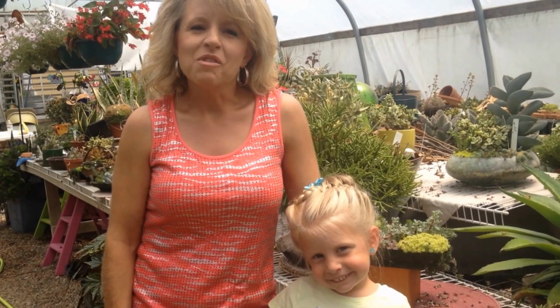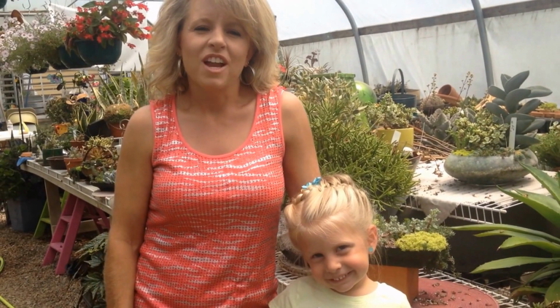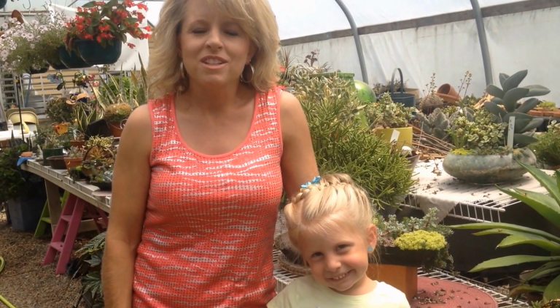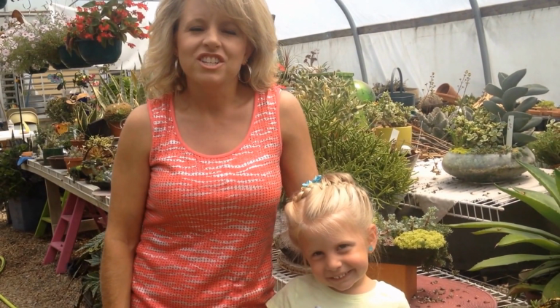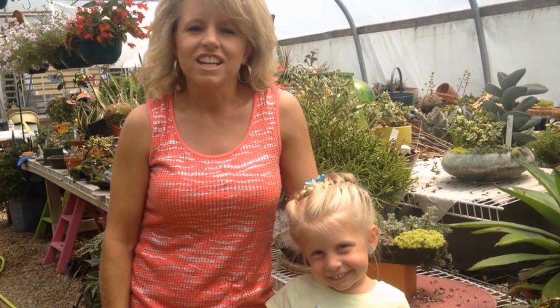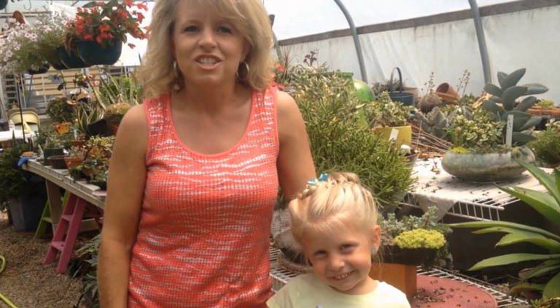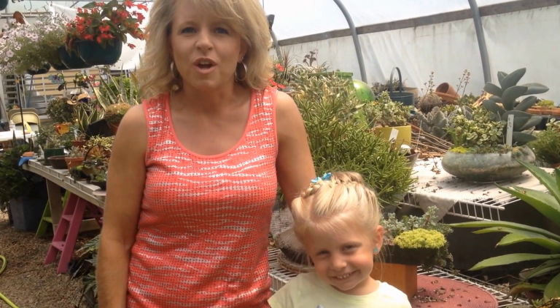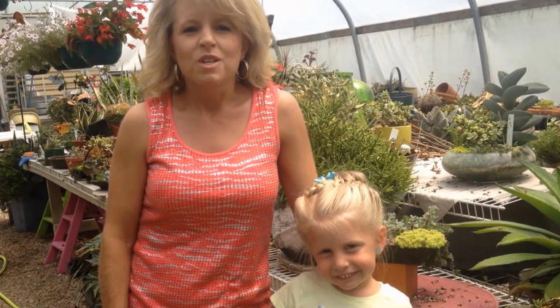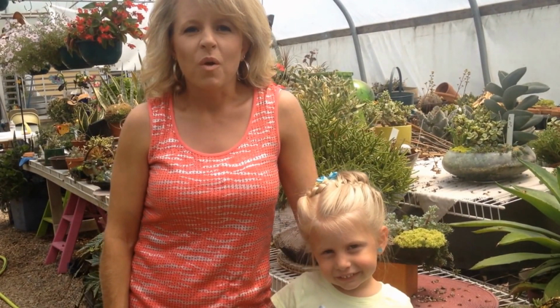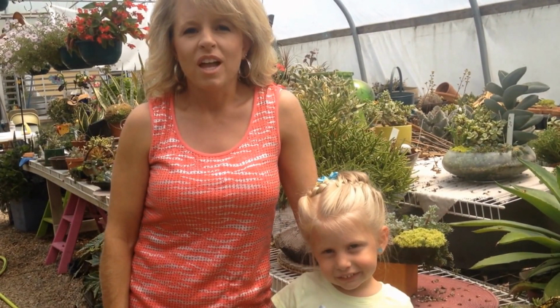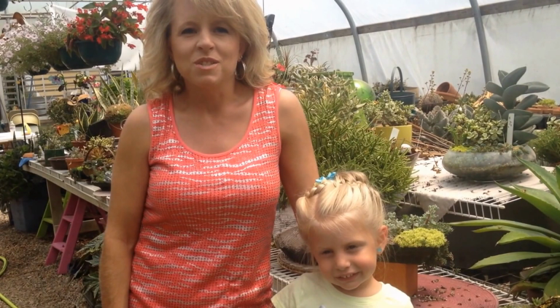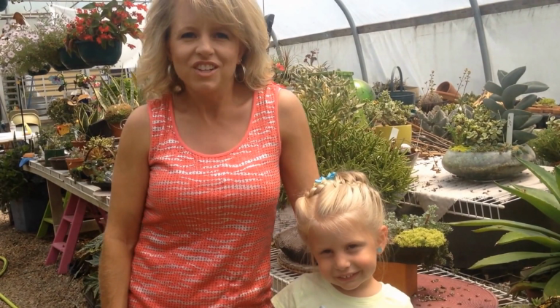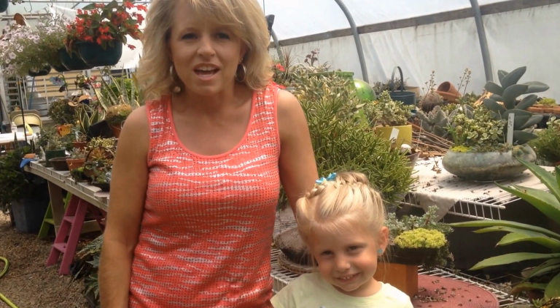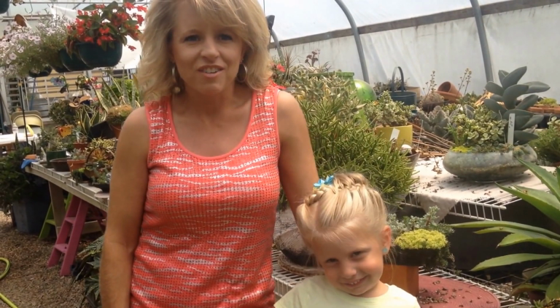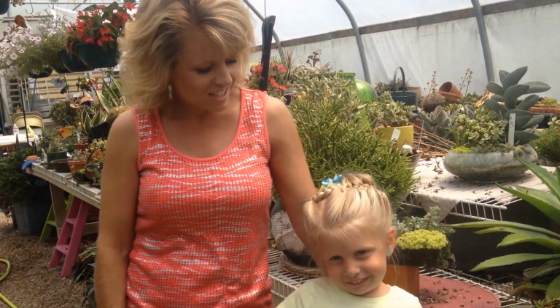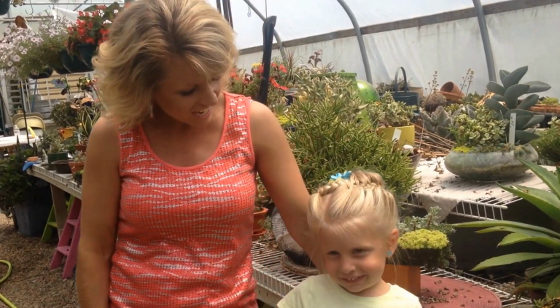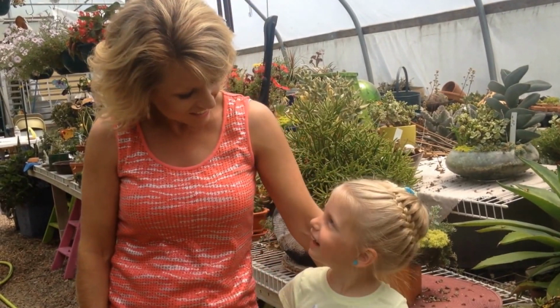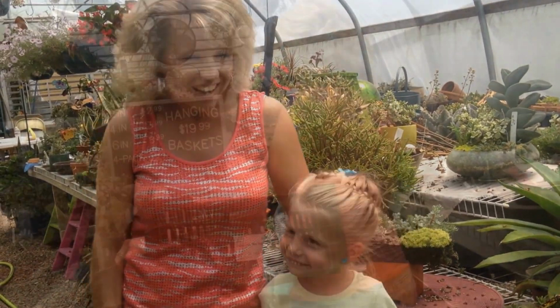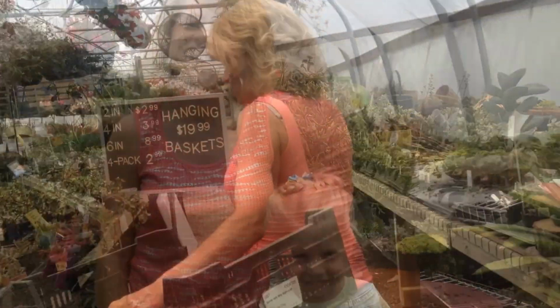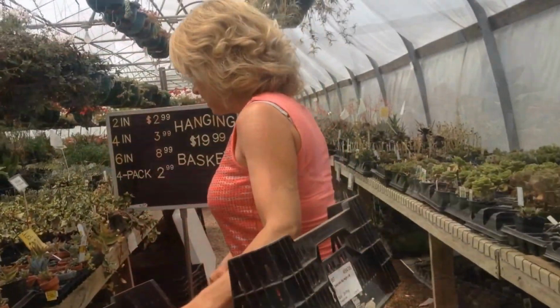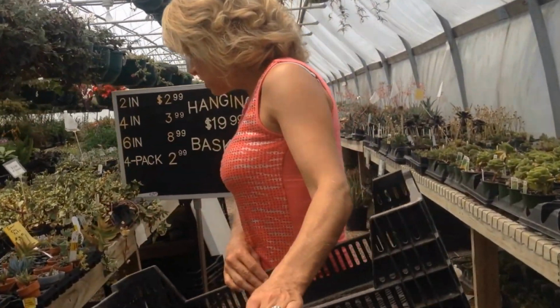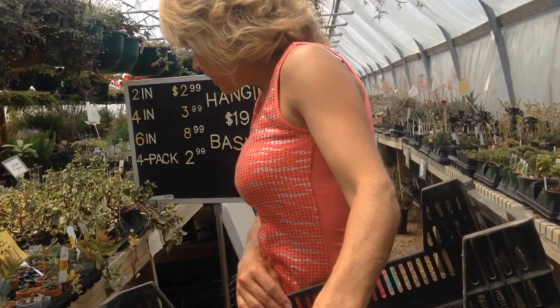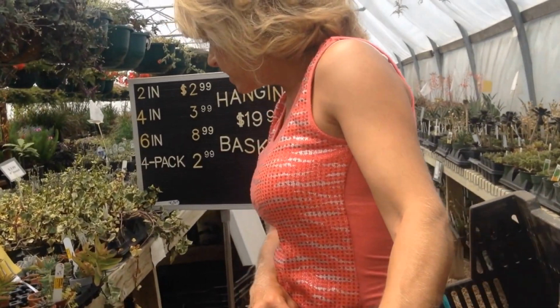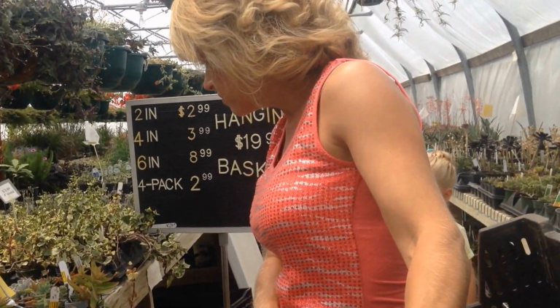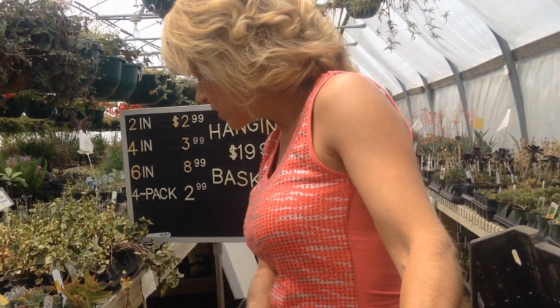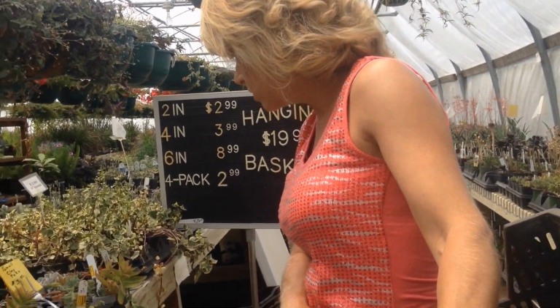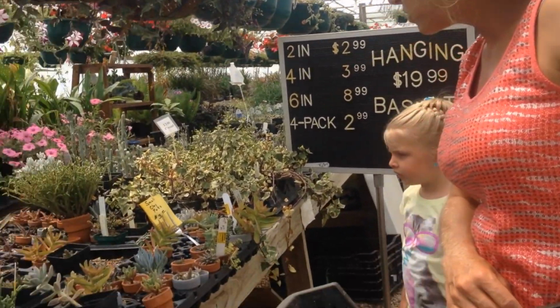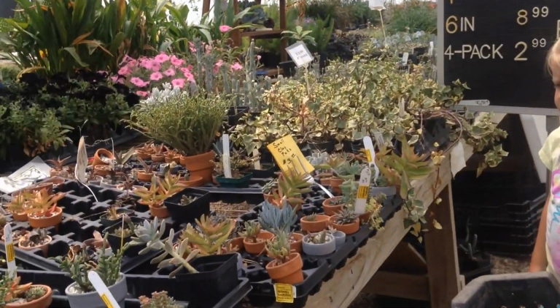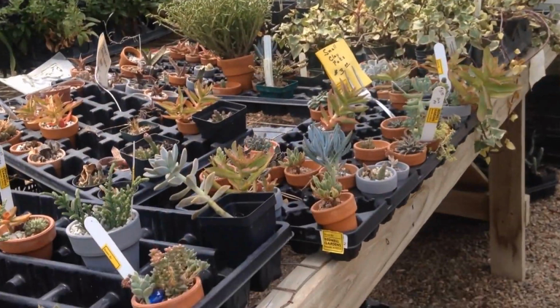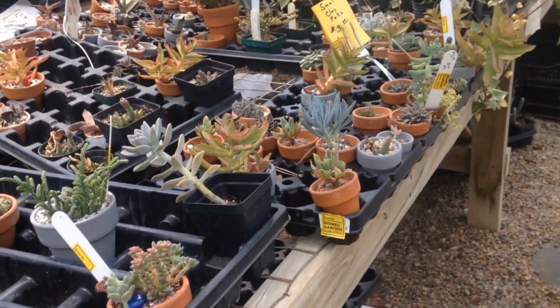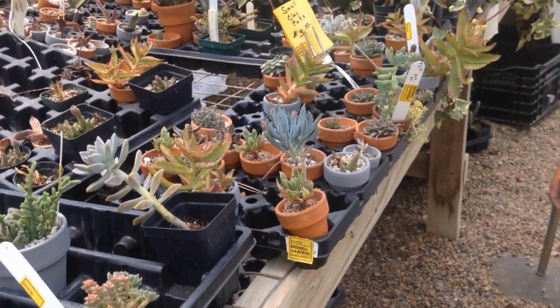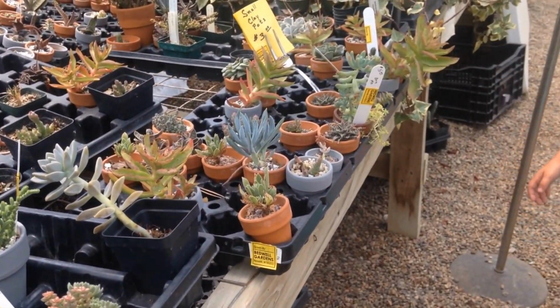Here we are. We've got a fabulous selection of succulents to choose from. We're going to go ahead and pick out the ones that we think will look the best. Are you ready to get started, Katie? Do you like any of these little ones over here, or are they too little? Should we try to get some bigger ones? They're too little.